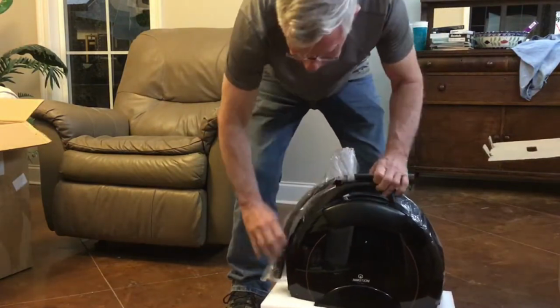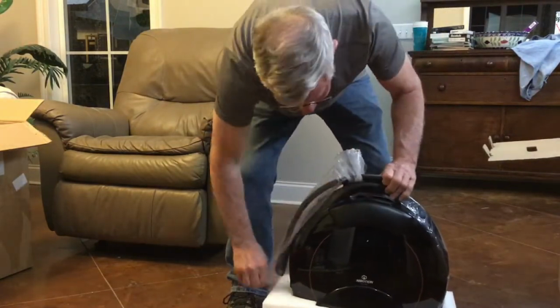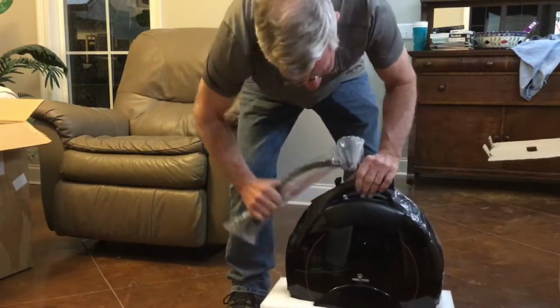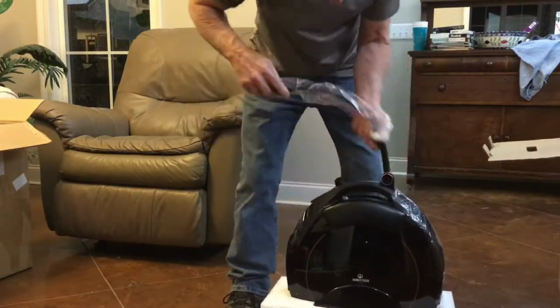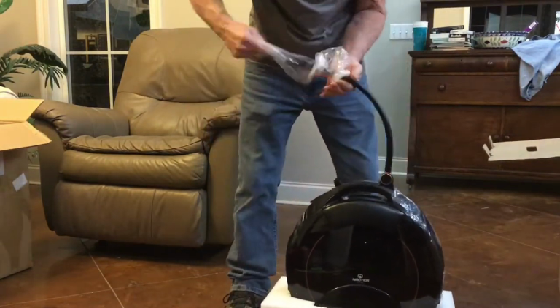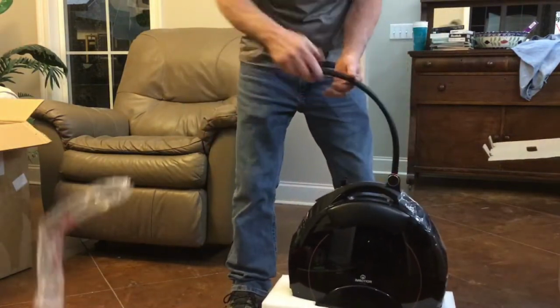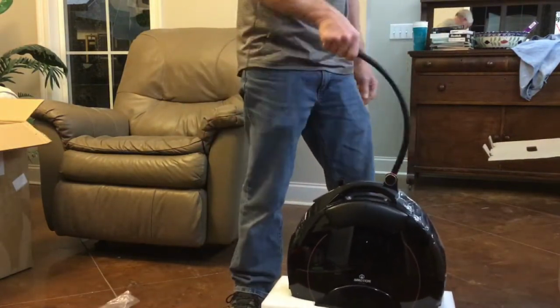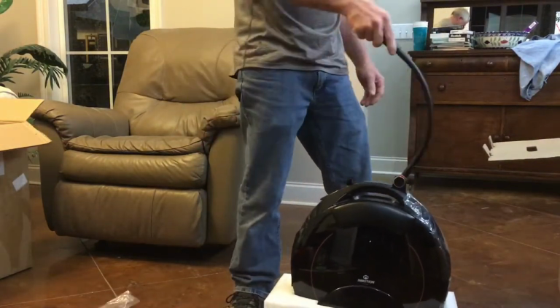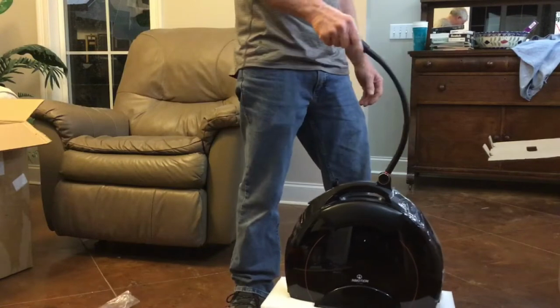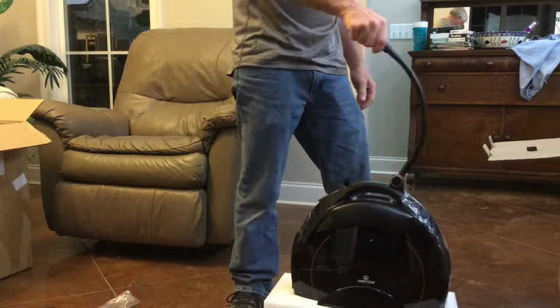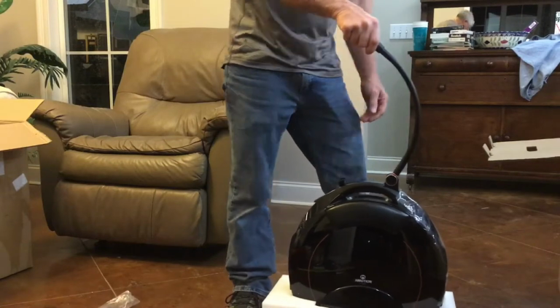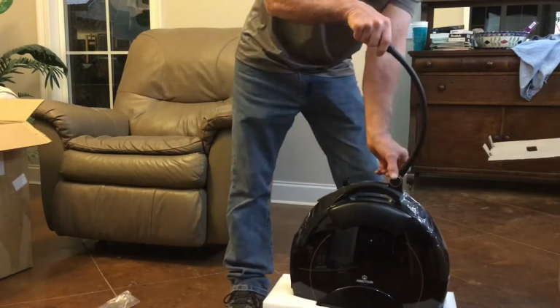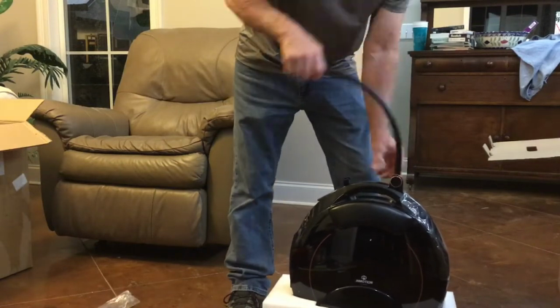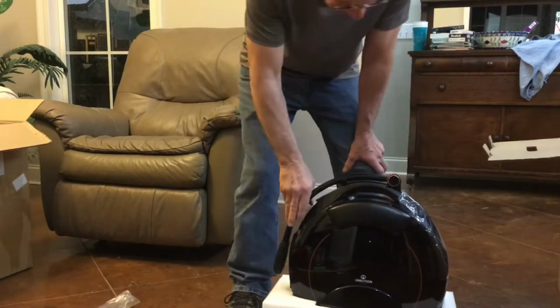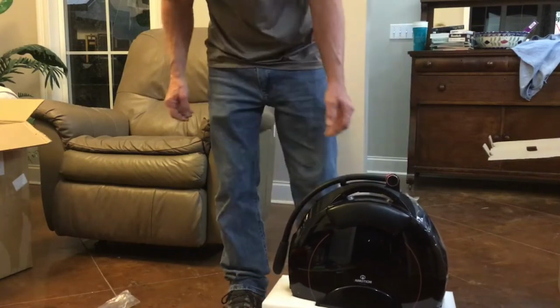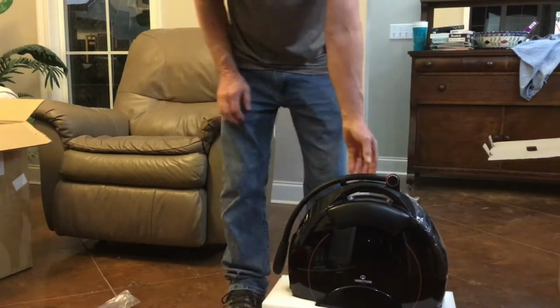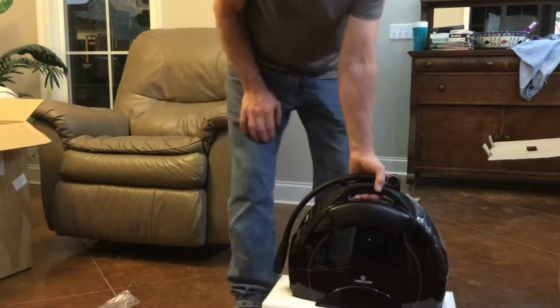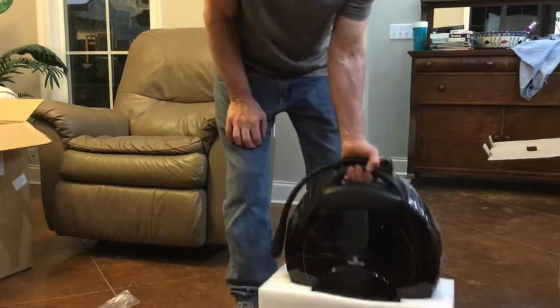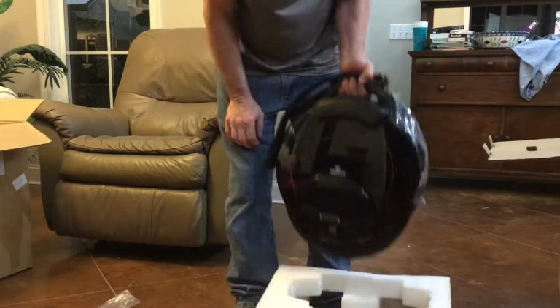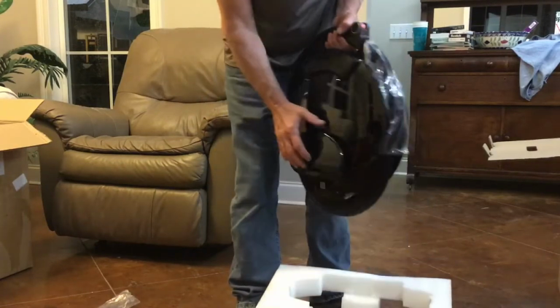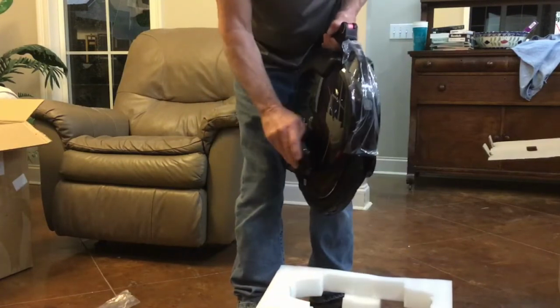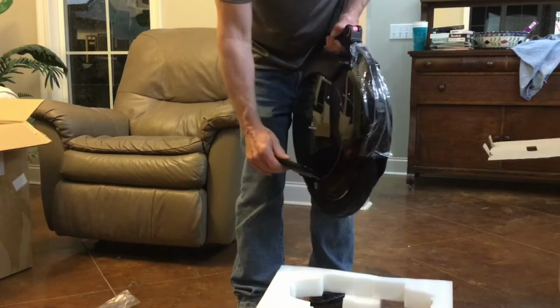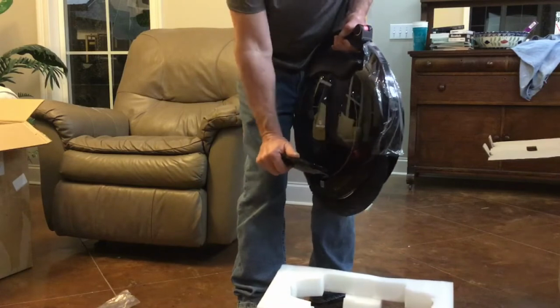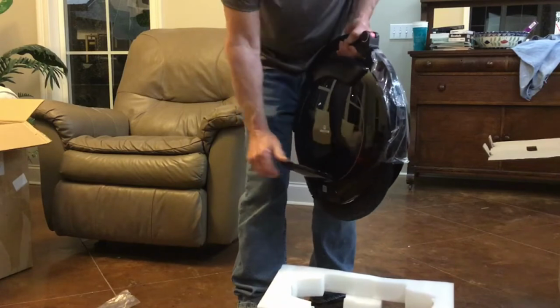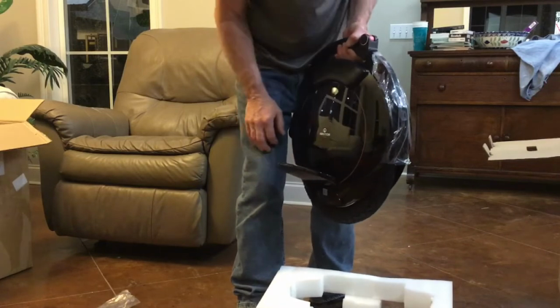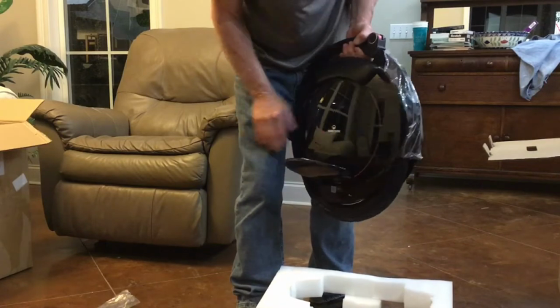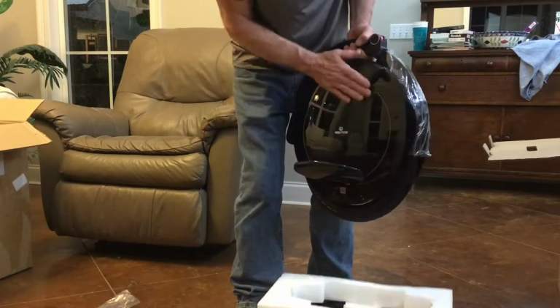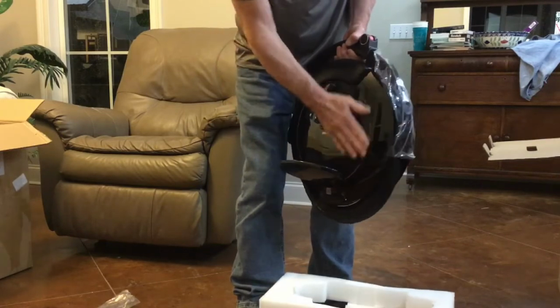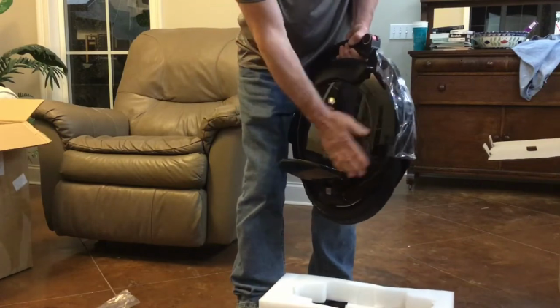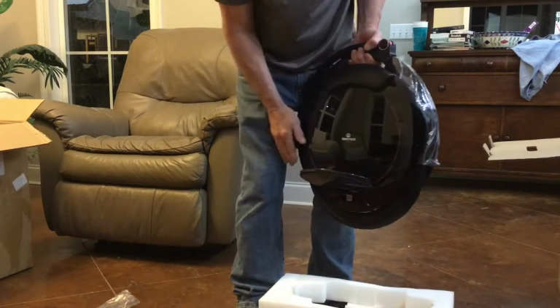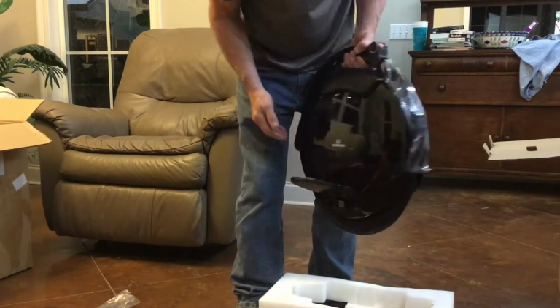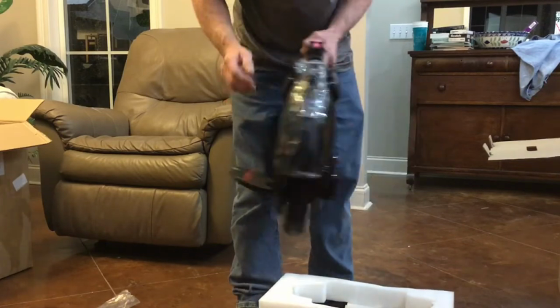The trolley handle flips up easily and locks into place. Man, this thing looks good. It's too bad it won't stay this way.